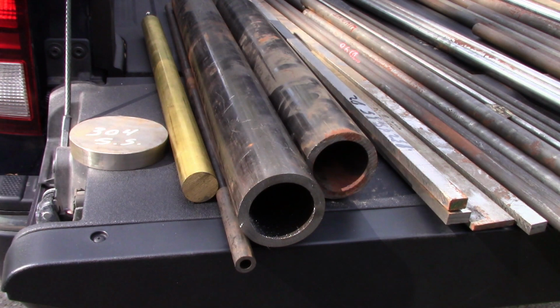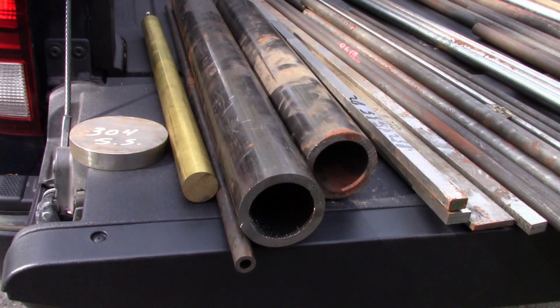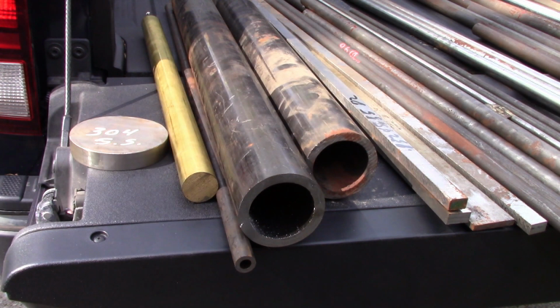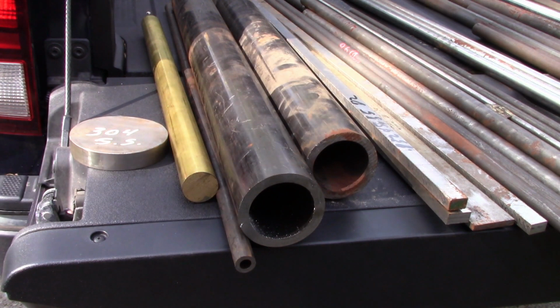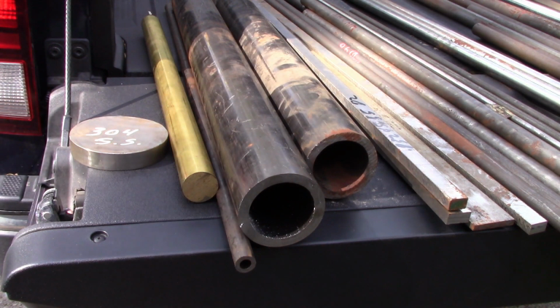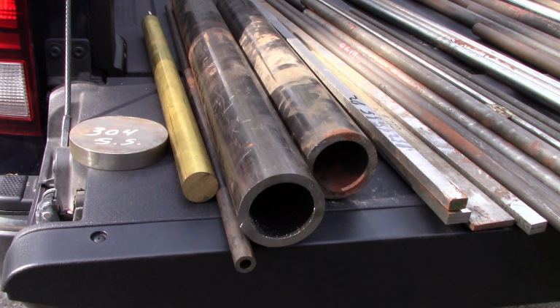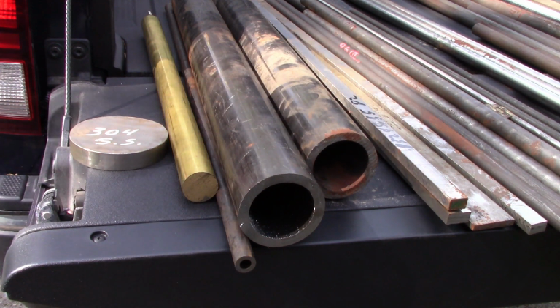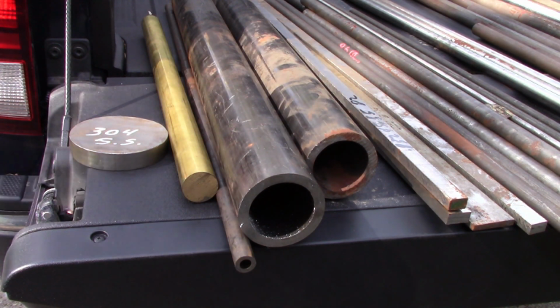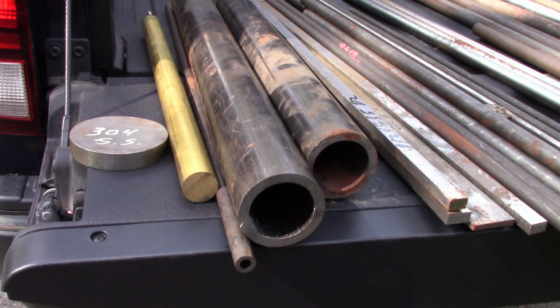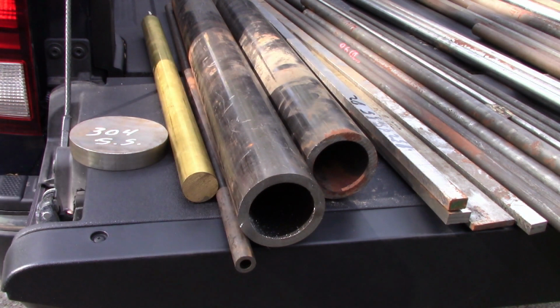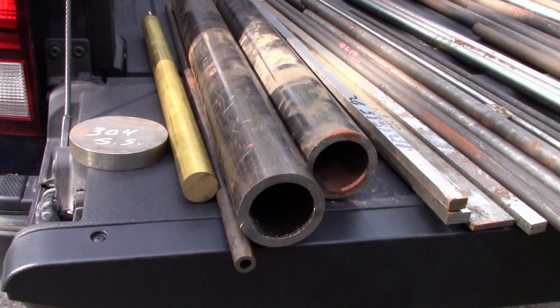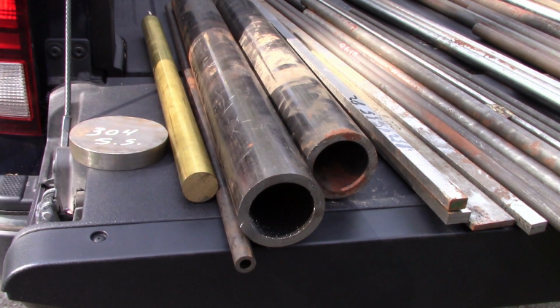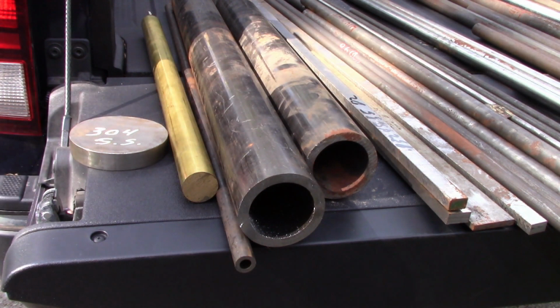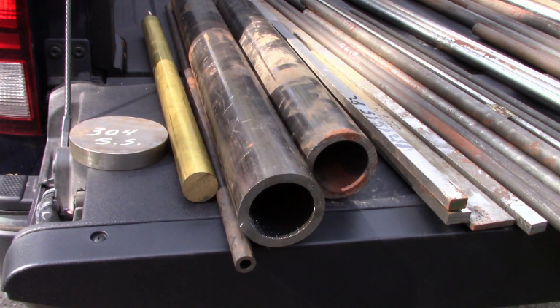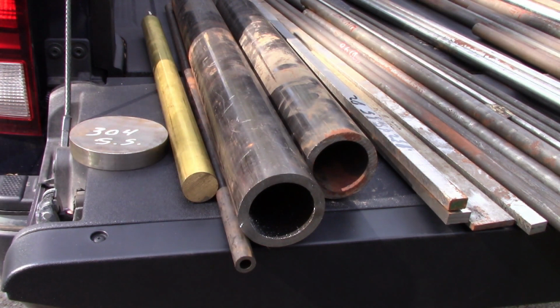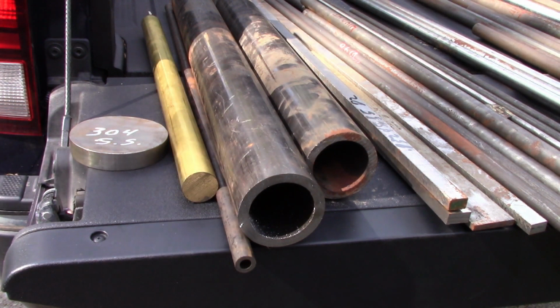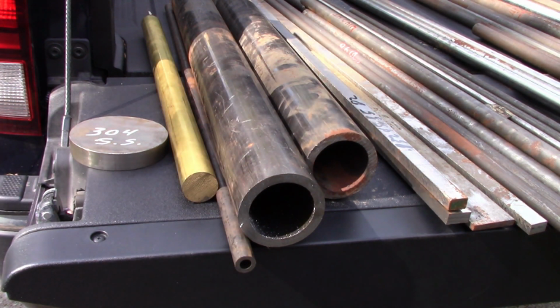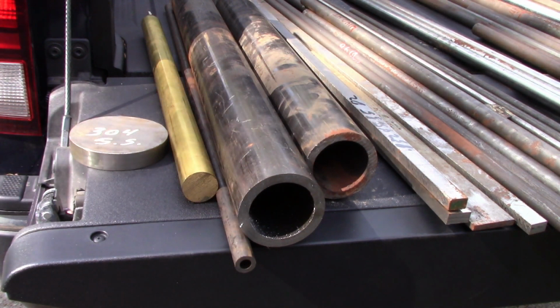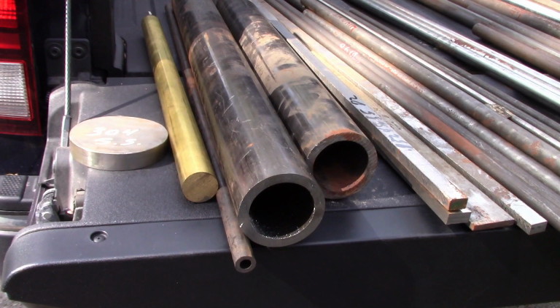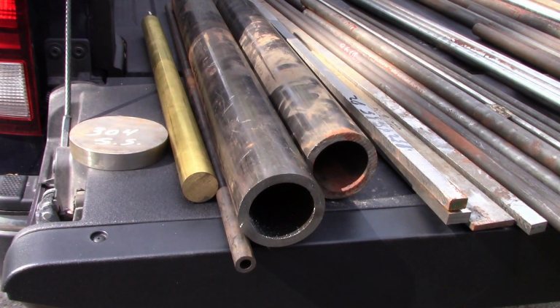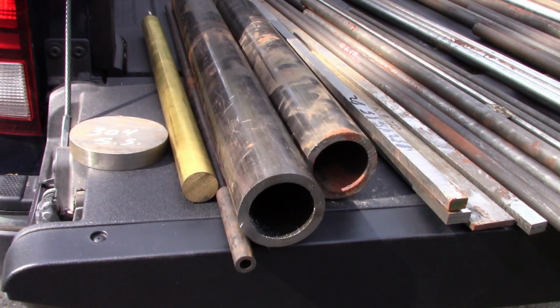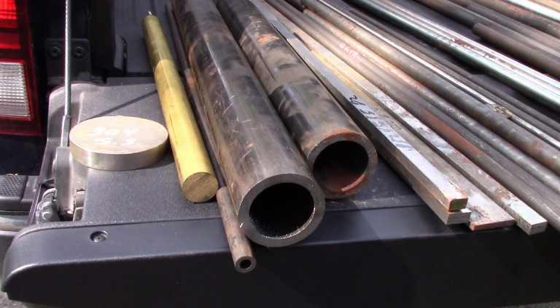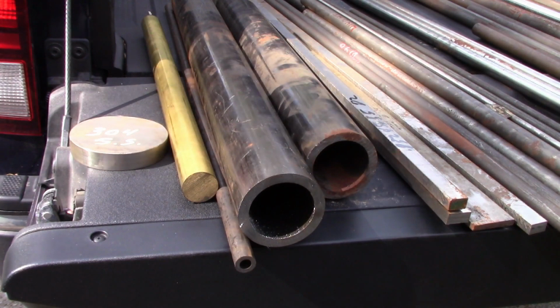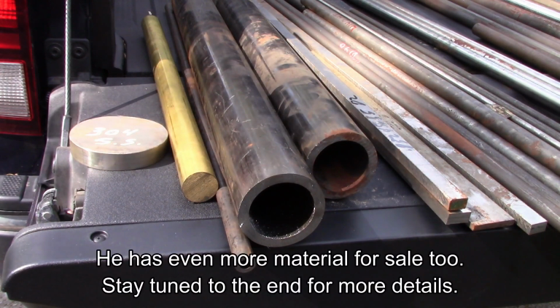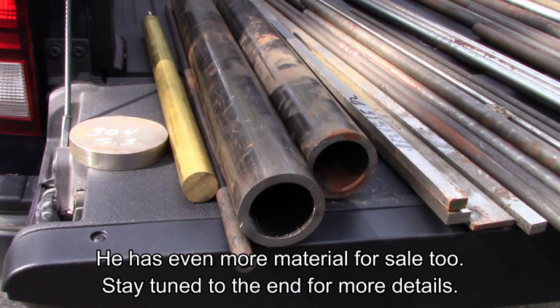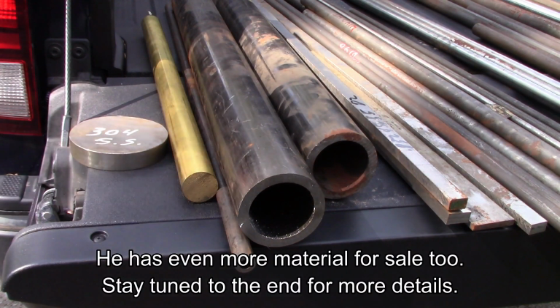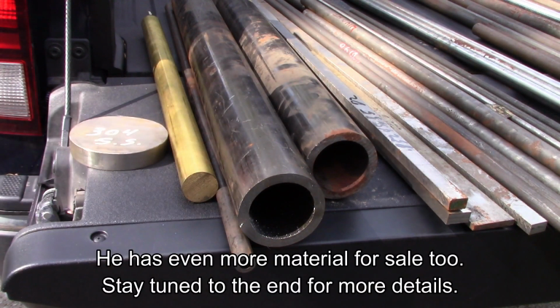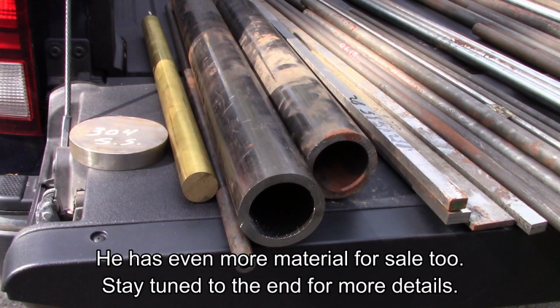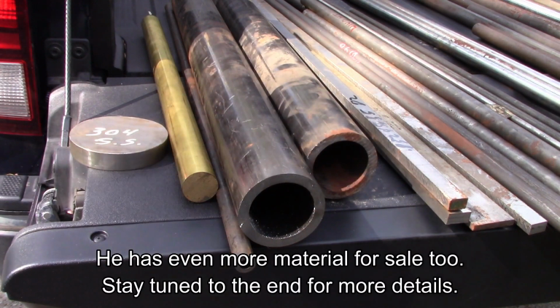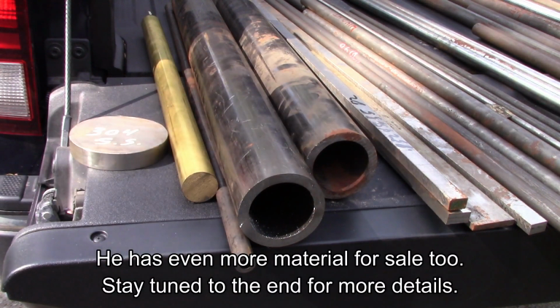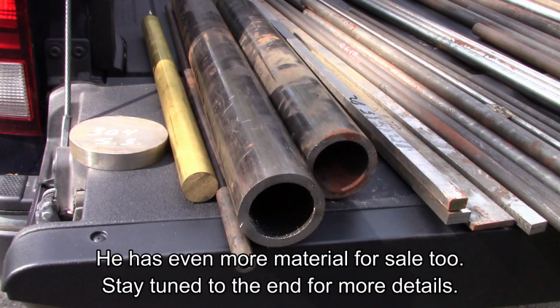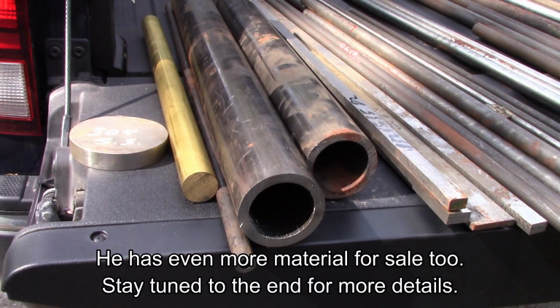Hi everyone. I just bought a whole bunch of material this morning from a friend of mine, and I thought I would show it off and let you guys see what I got.